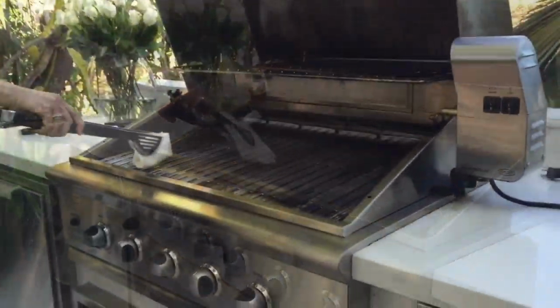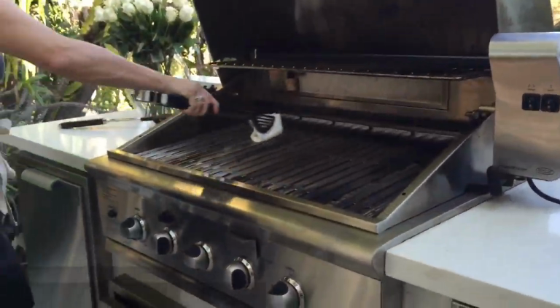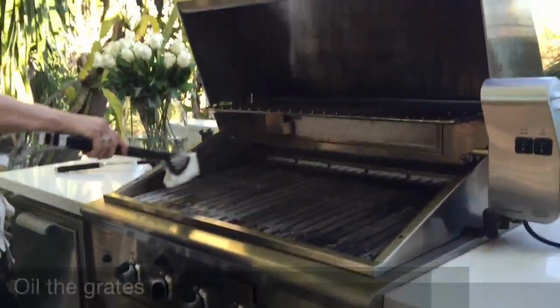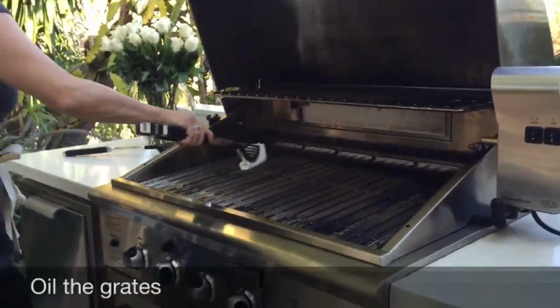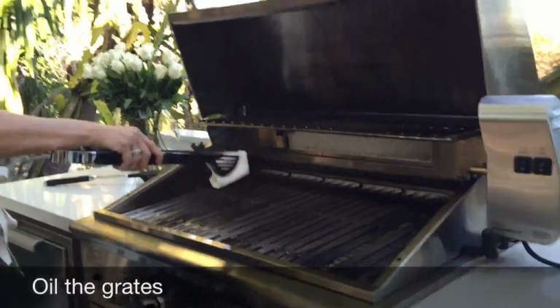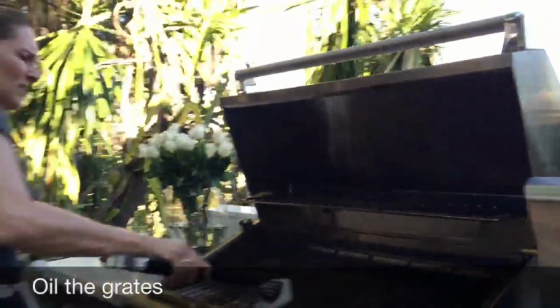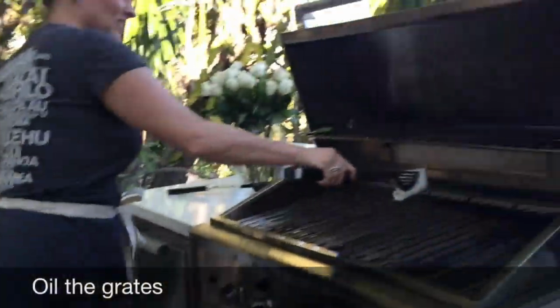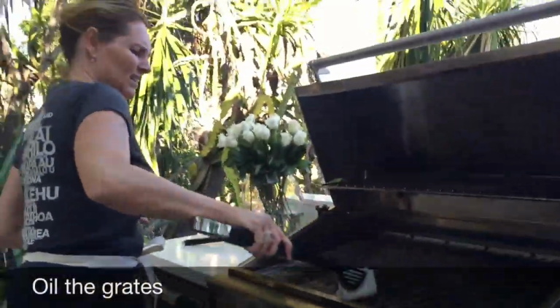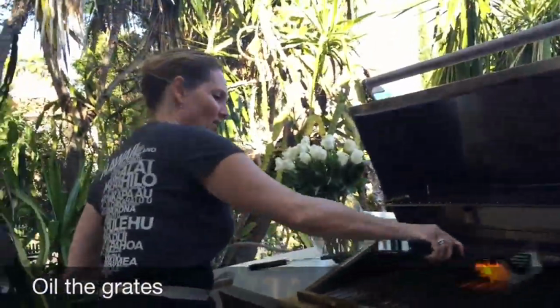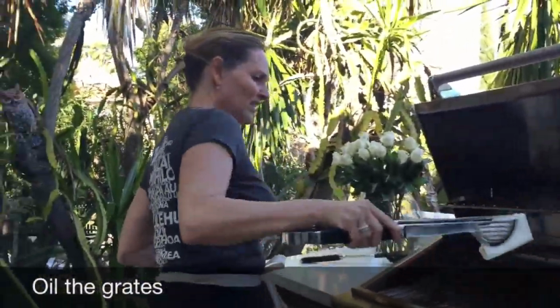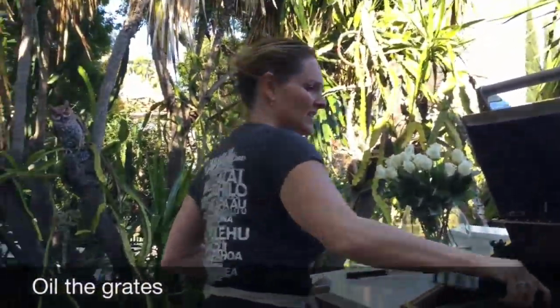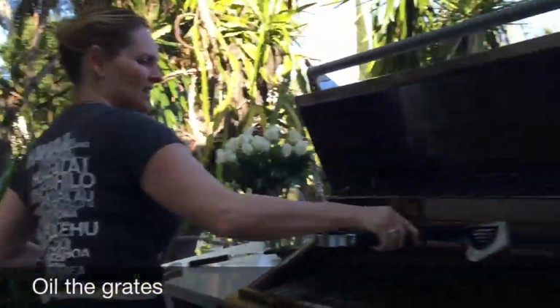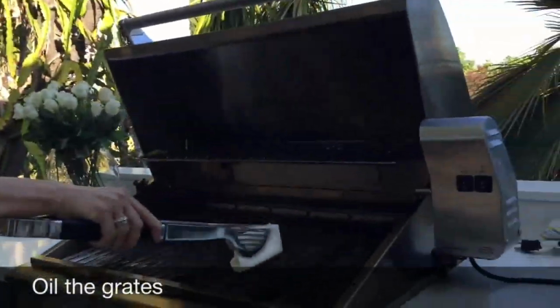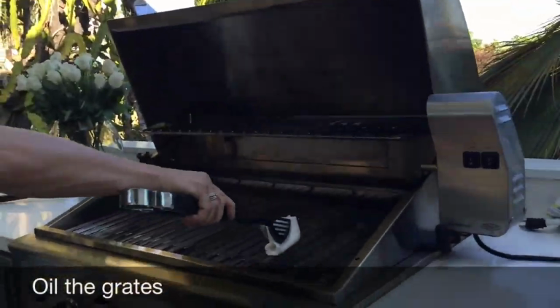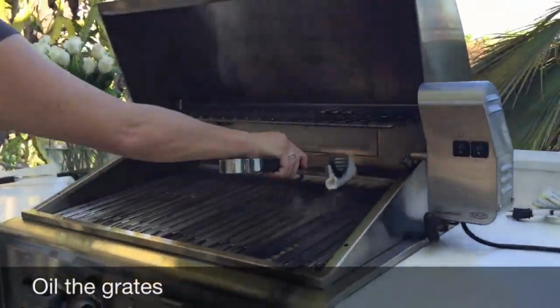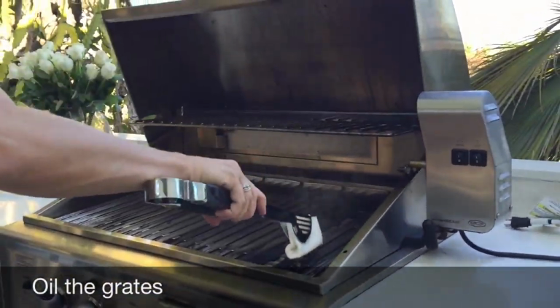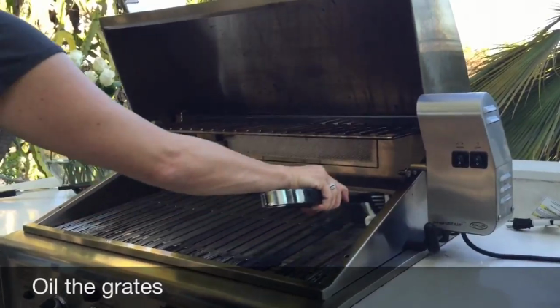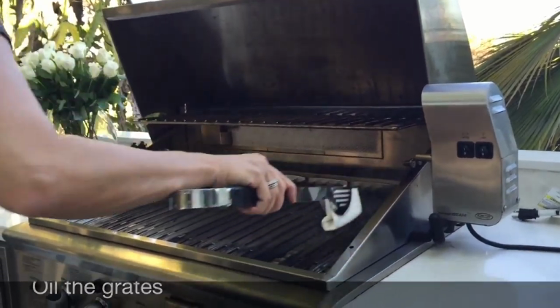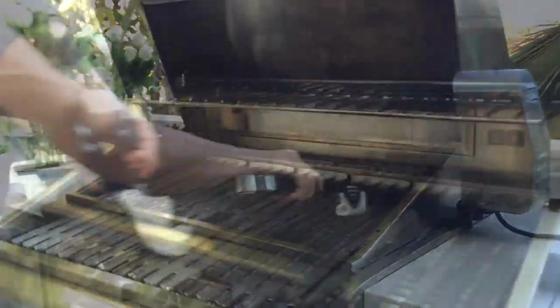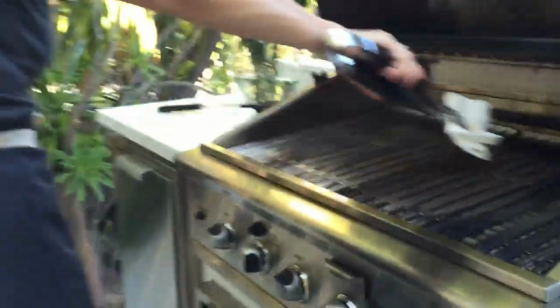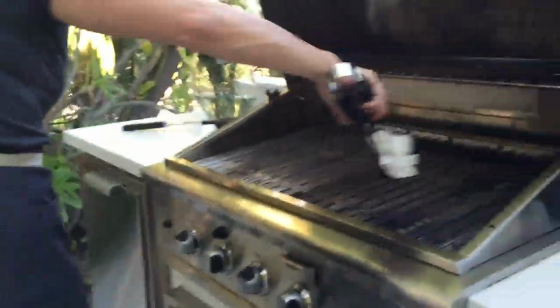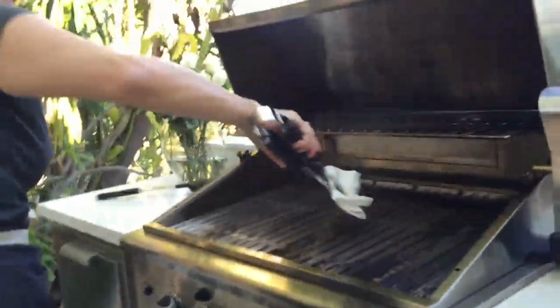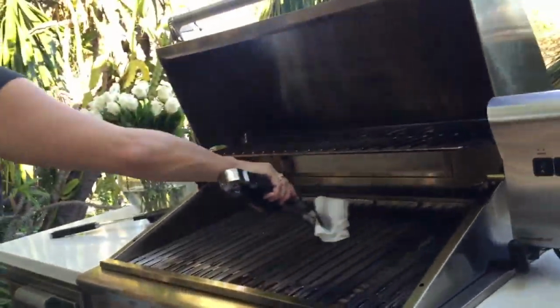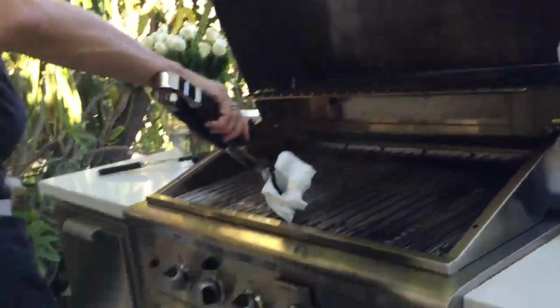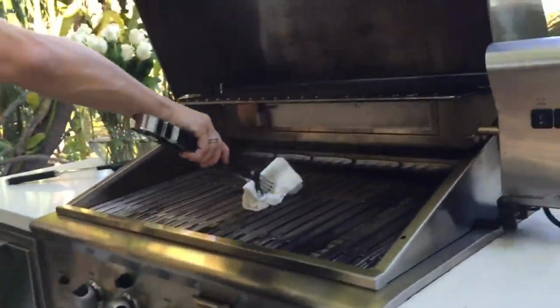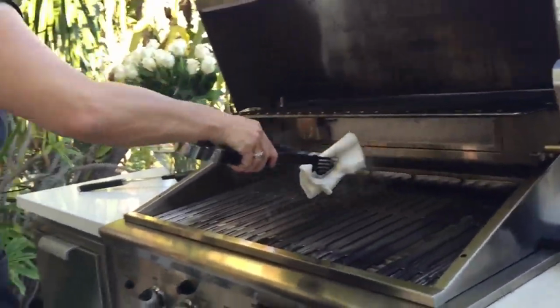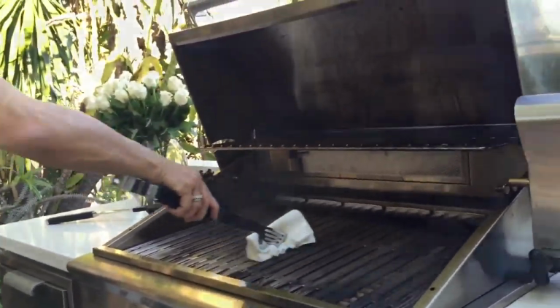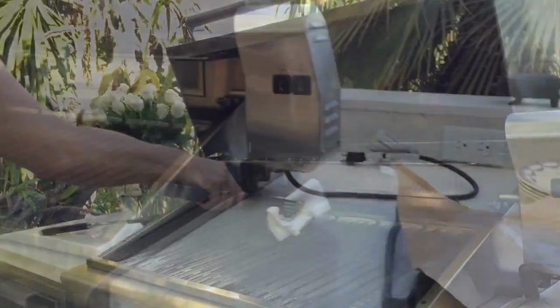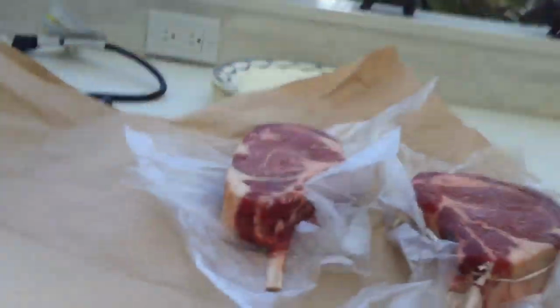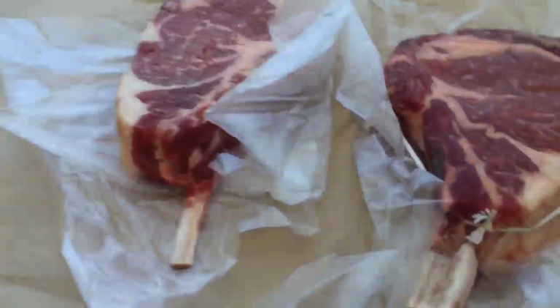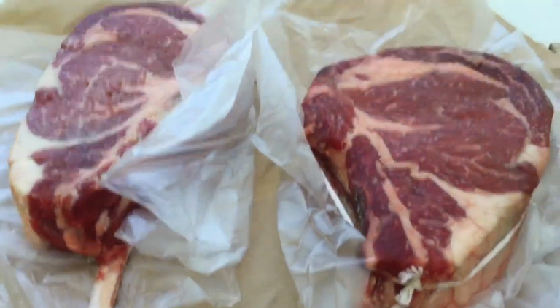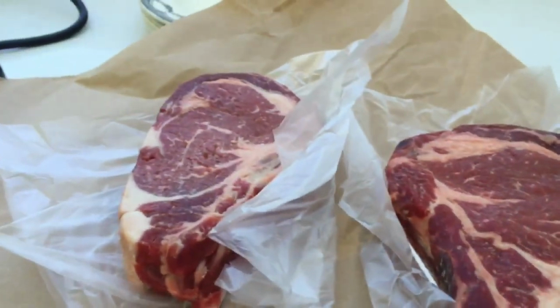You just want to put a little bit of oil onto the heated grate. This creates a nice non-stick surface for the steaks. And these are the two steaks.